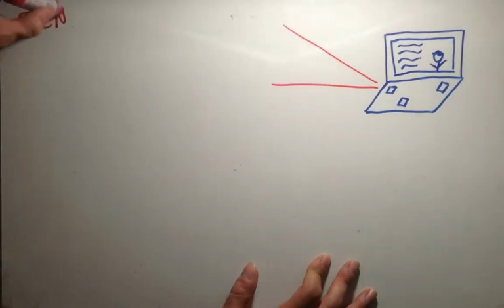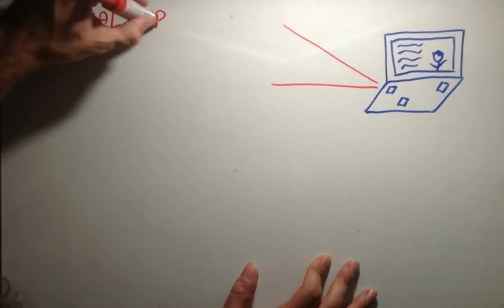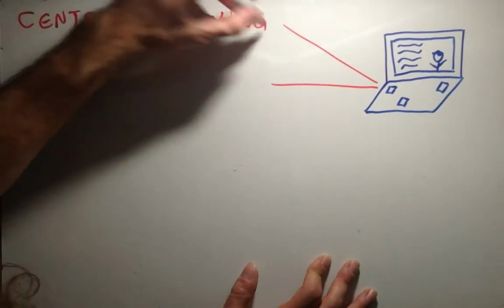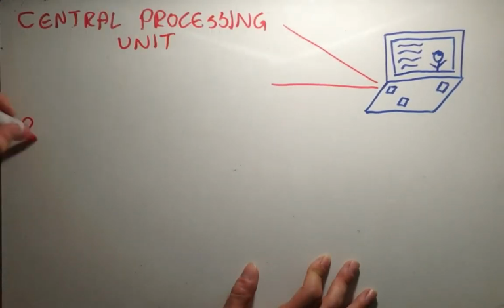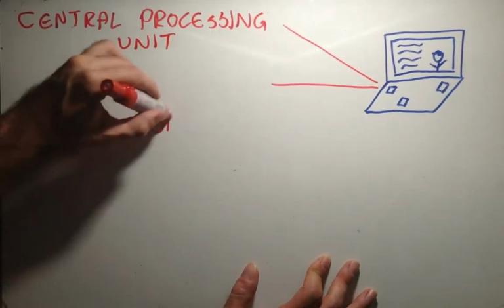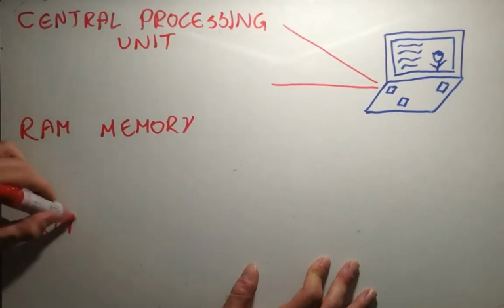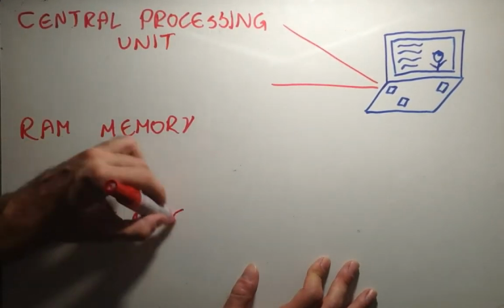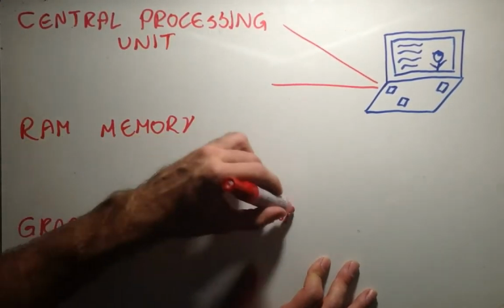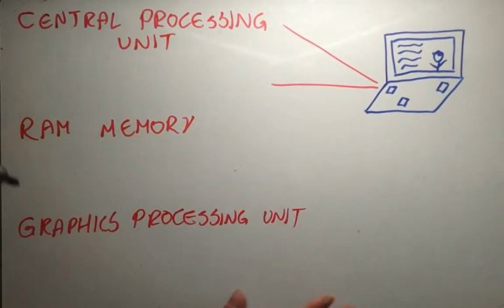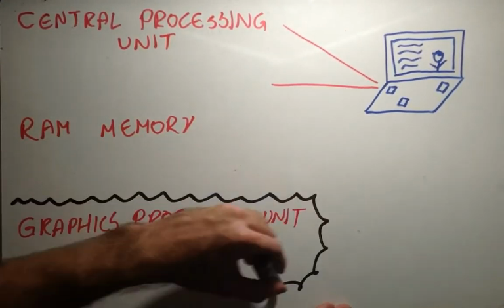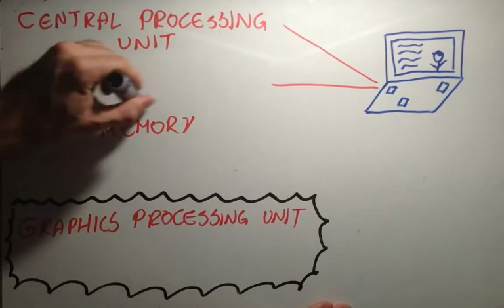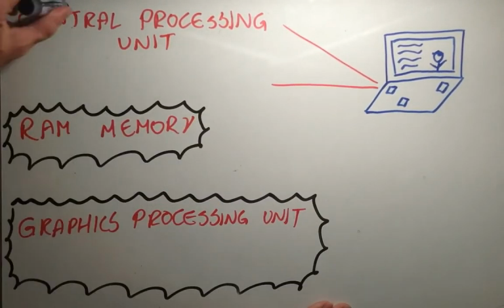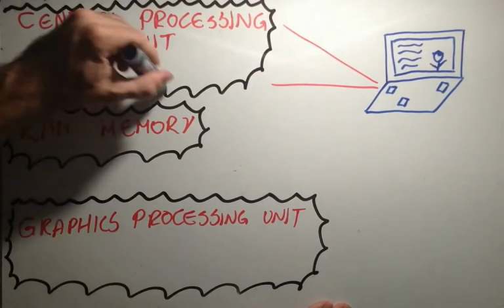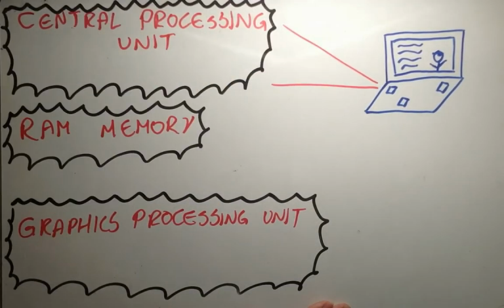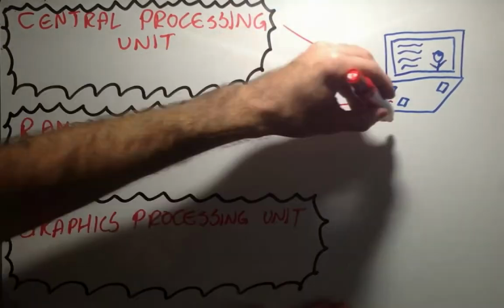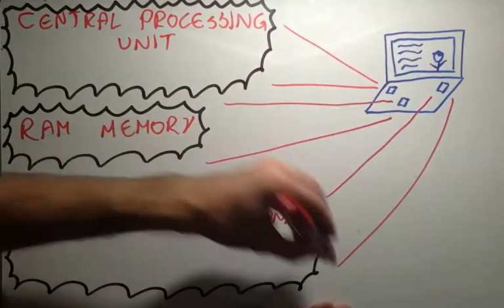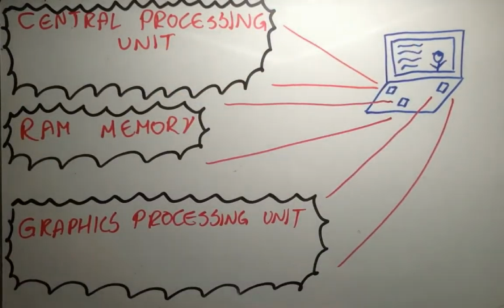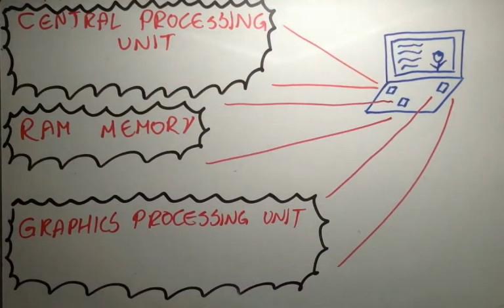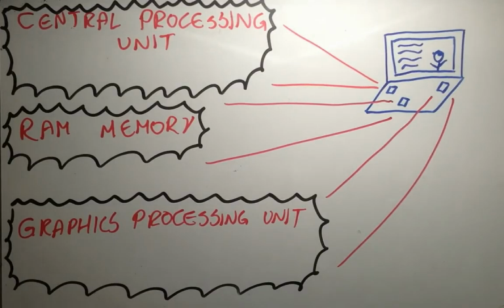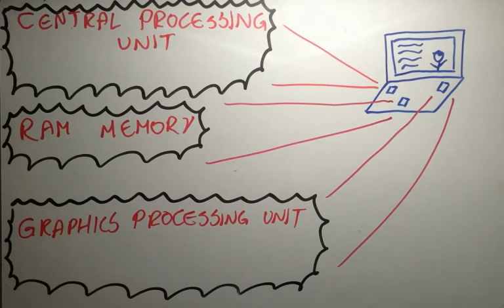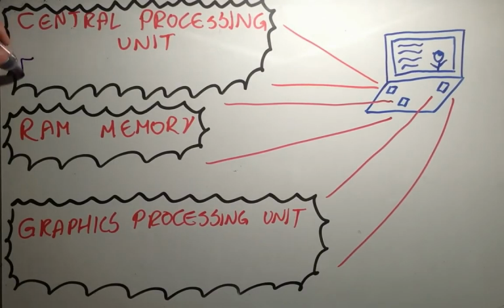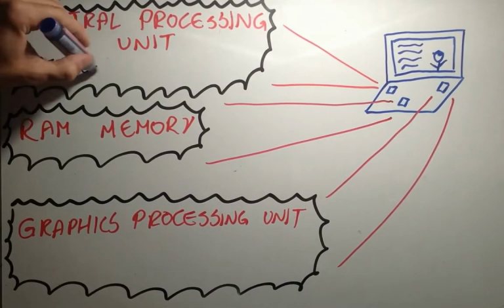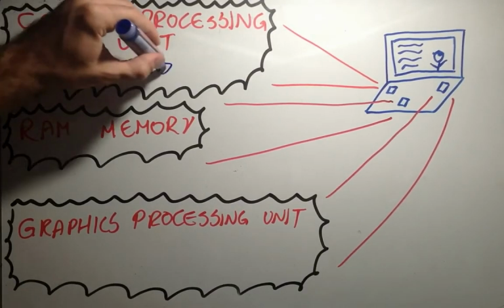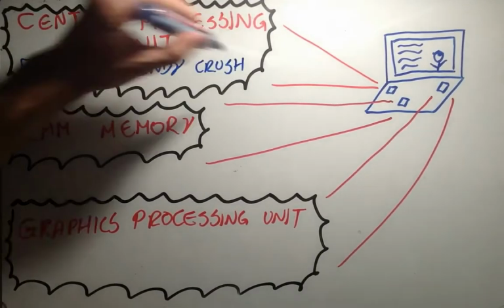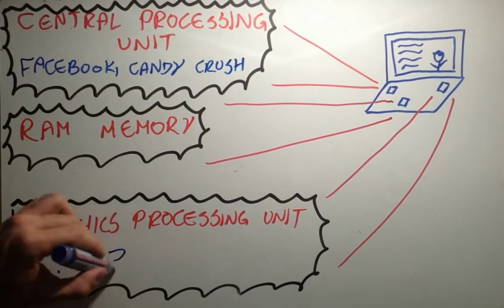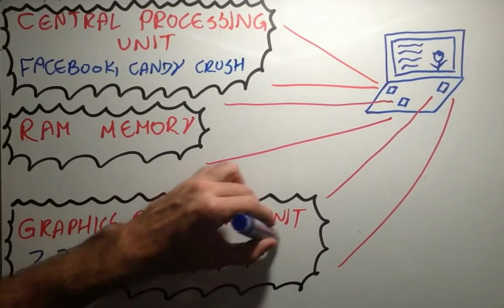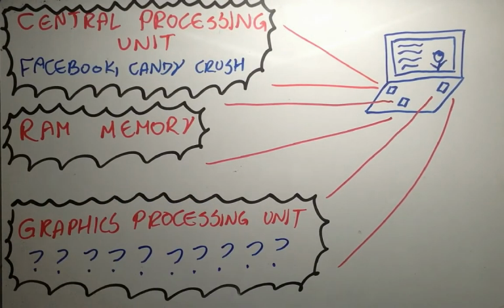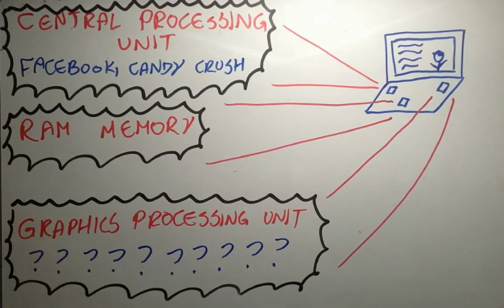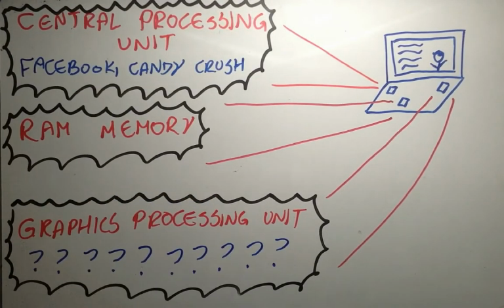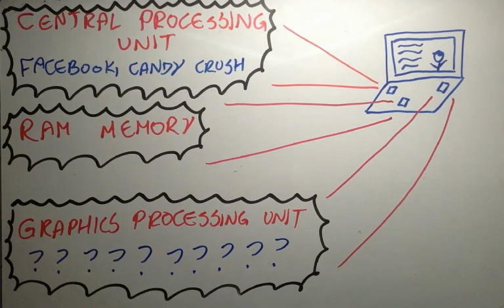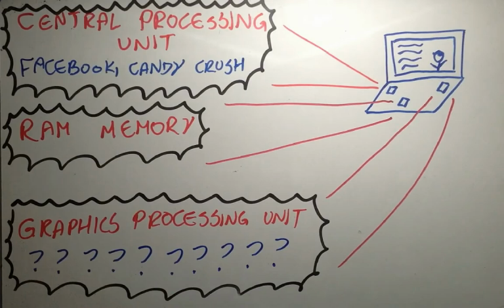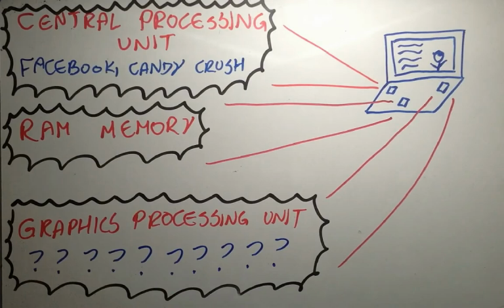Your CPU may be good enough to process usual stuff, like loading your social networks and playing browser games, but if your CPU is good enough, why do we need GPUs as well?